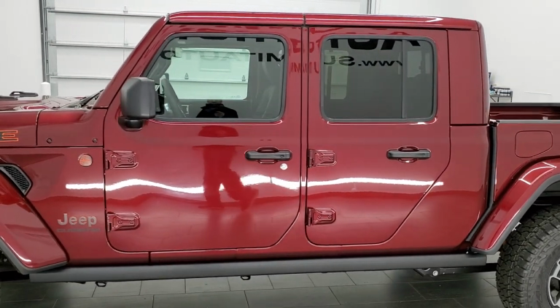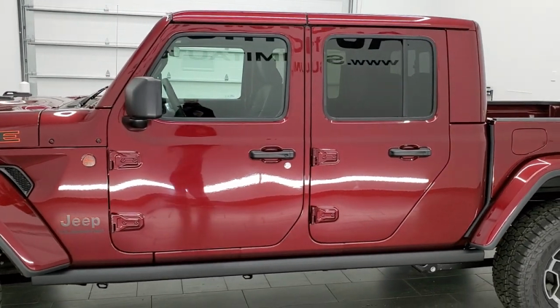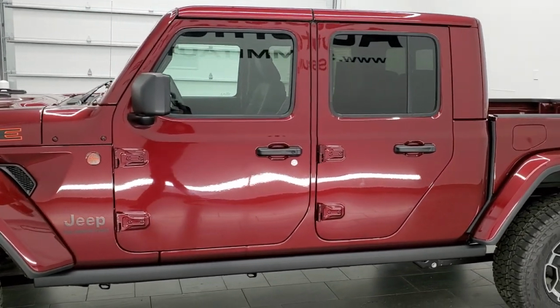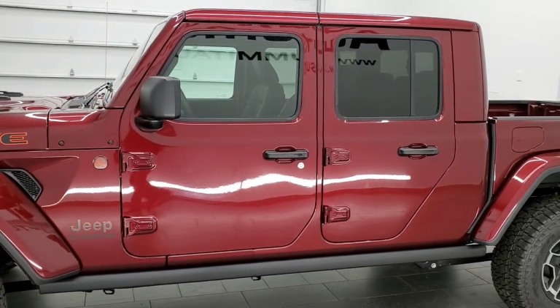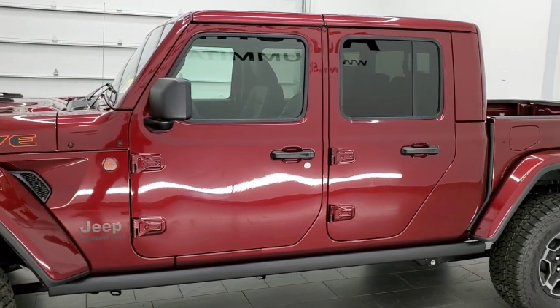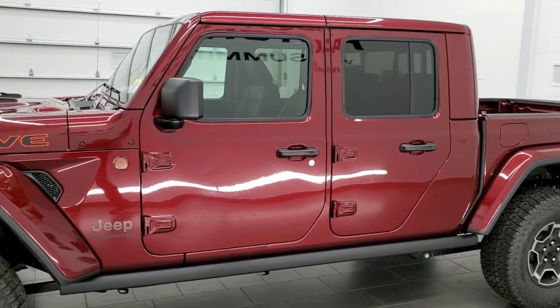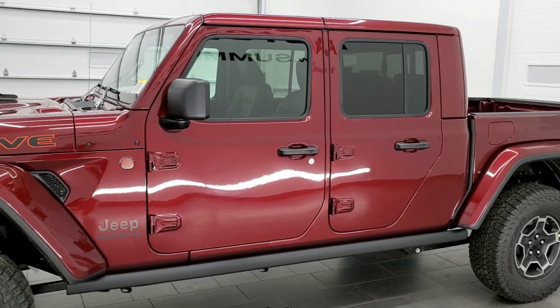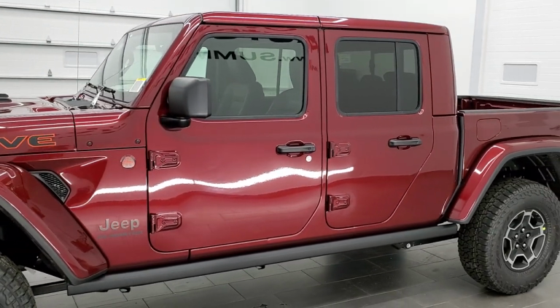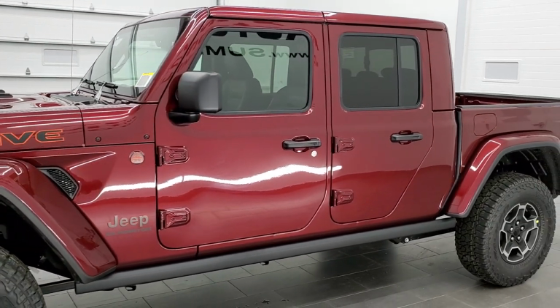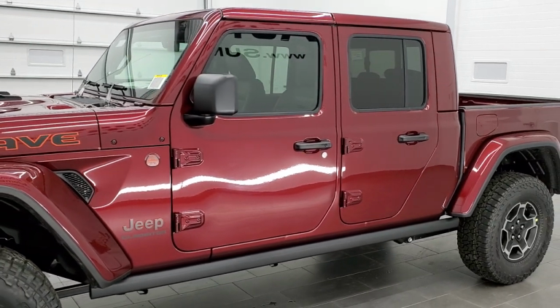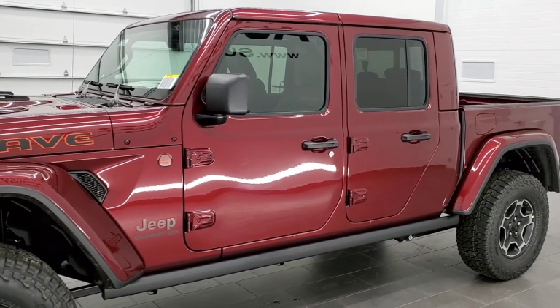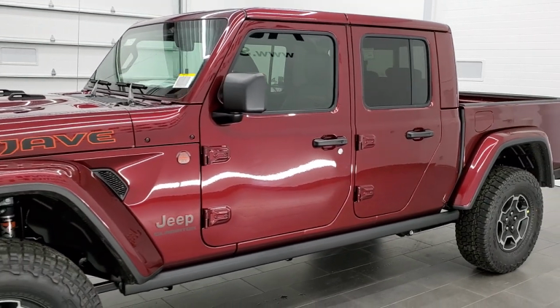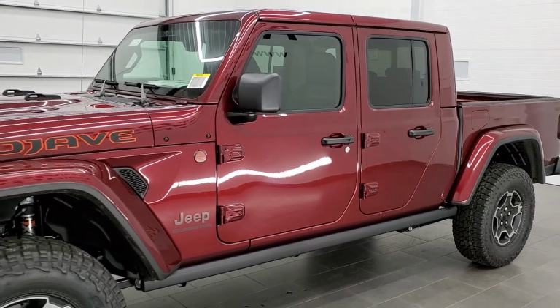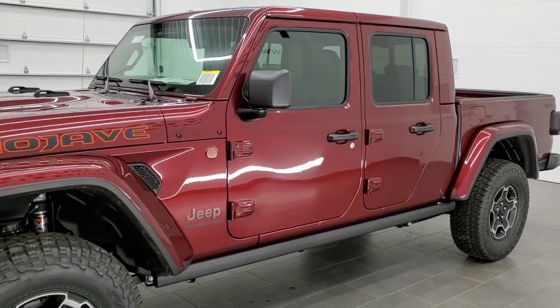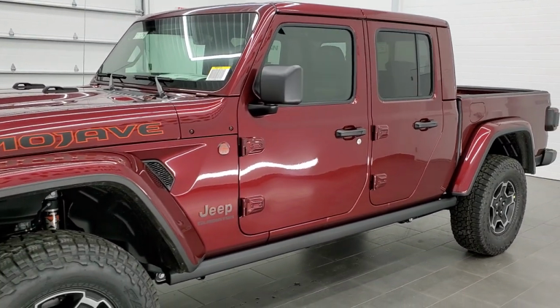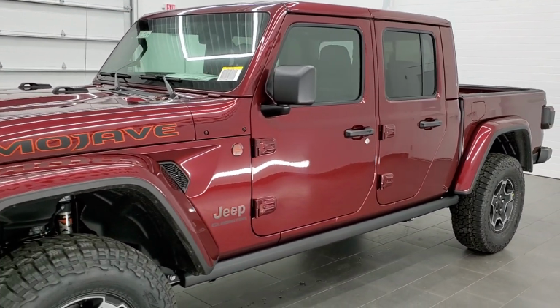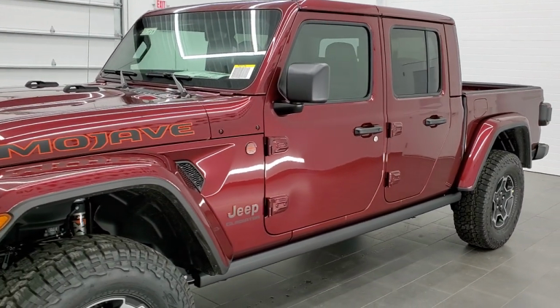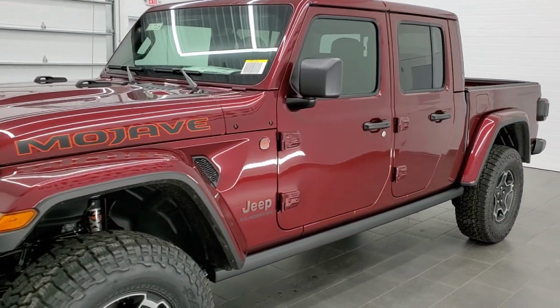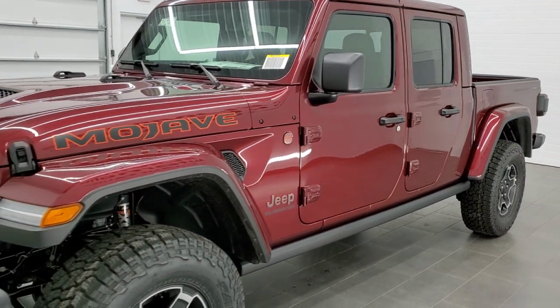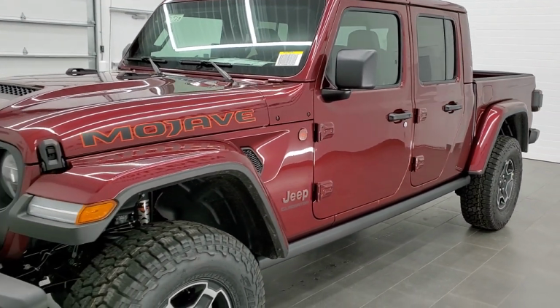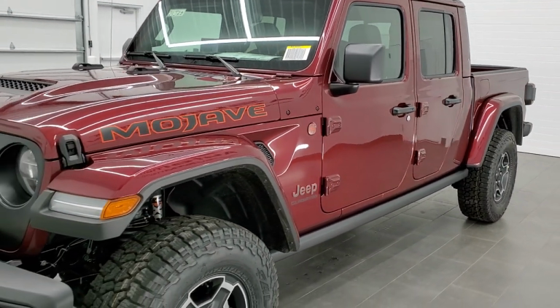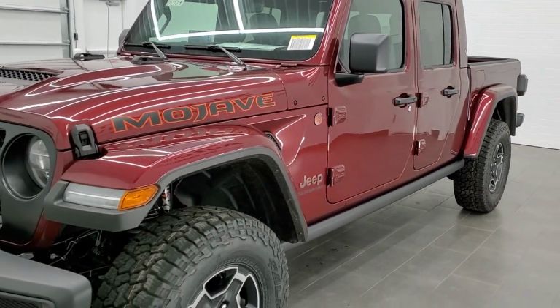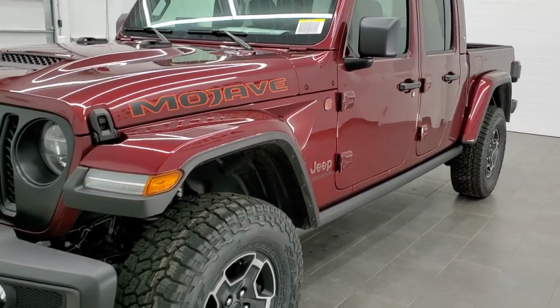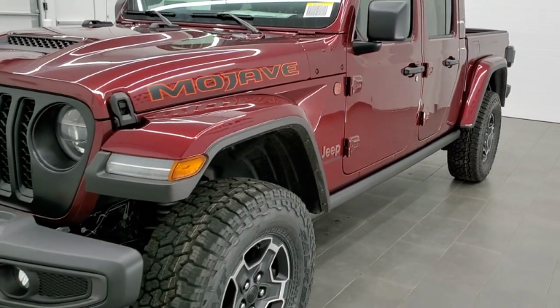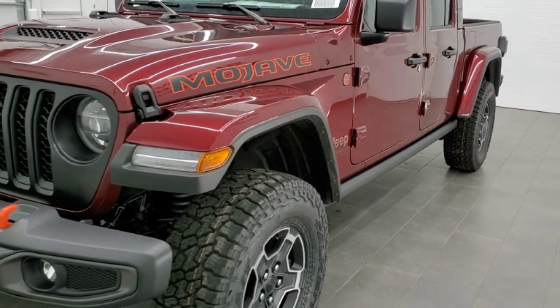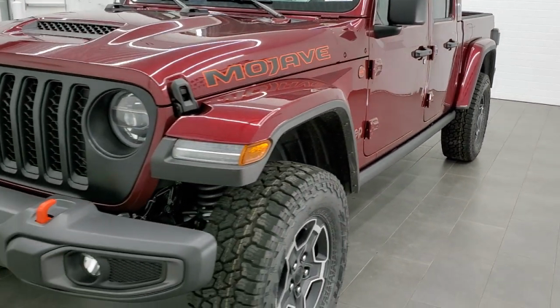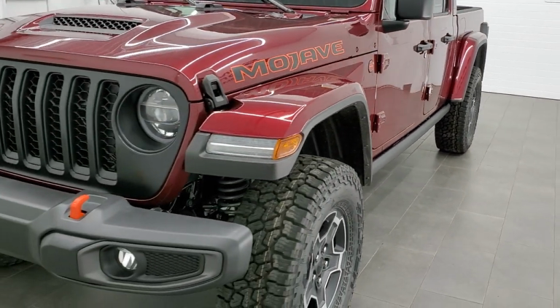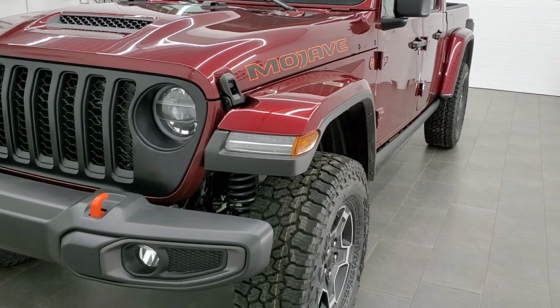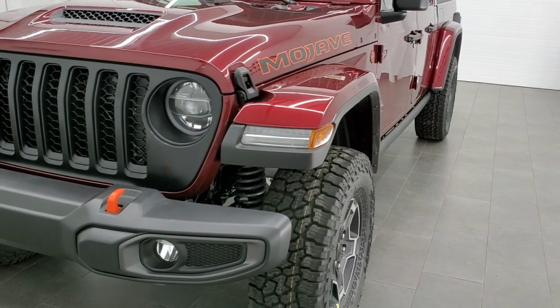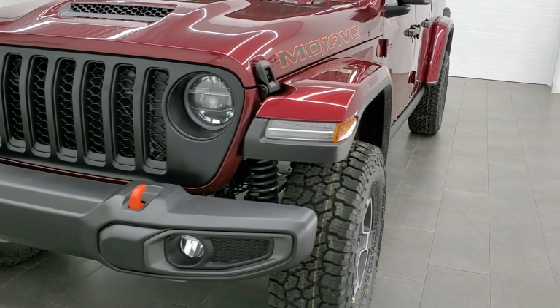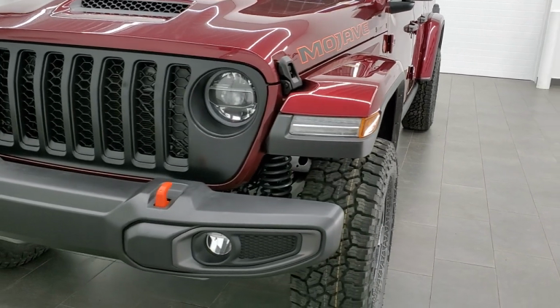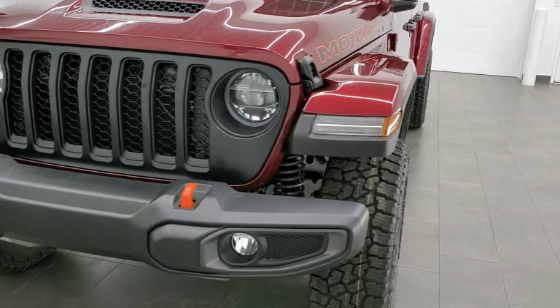This vehicle can tow up to 6,000 pounds. It has a payload capacity of 1,200 pounds as well. It is specifically designed for off-roading in the desert.